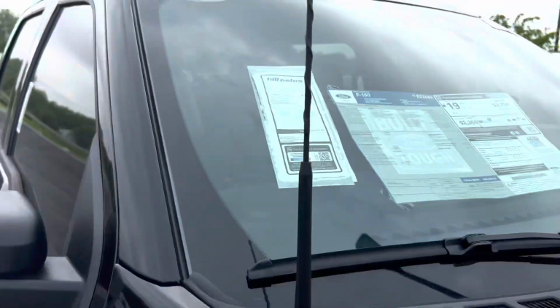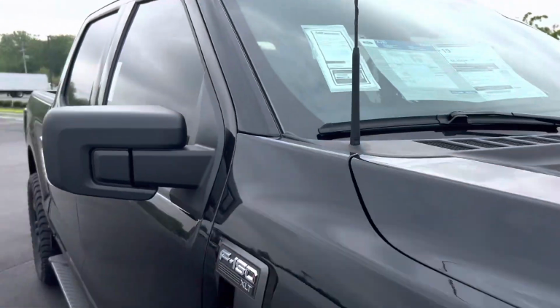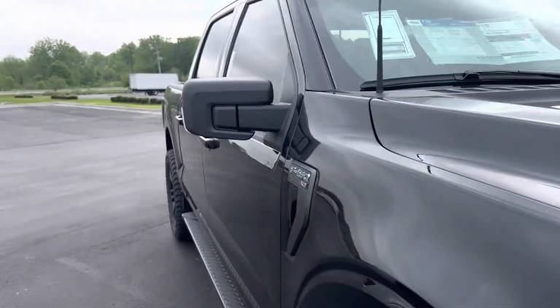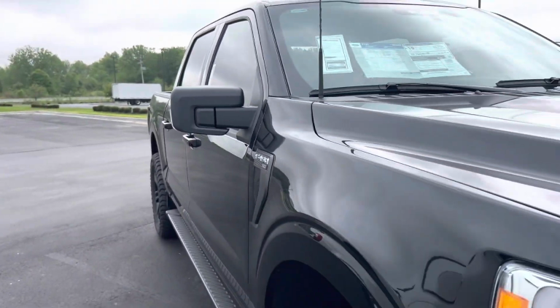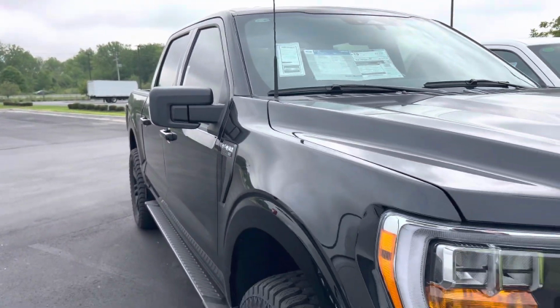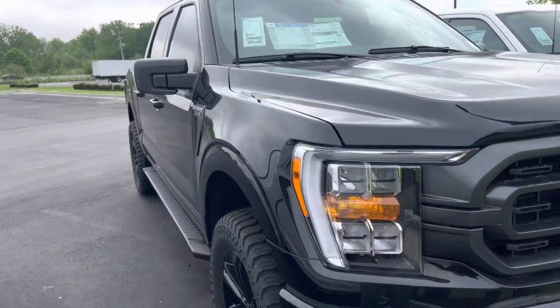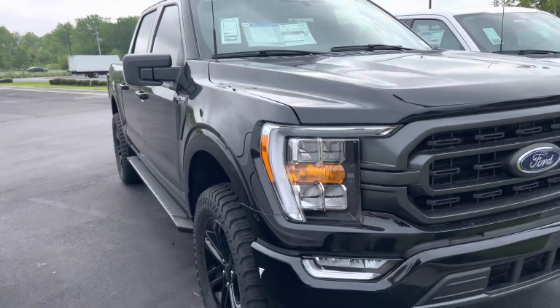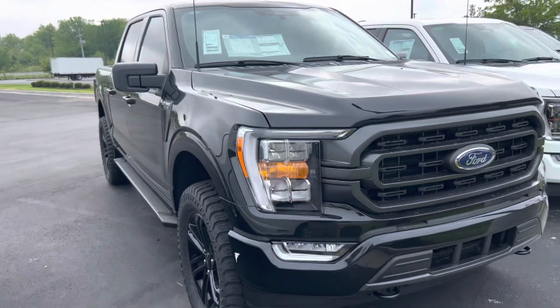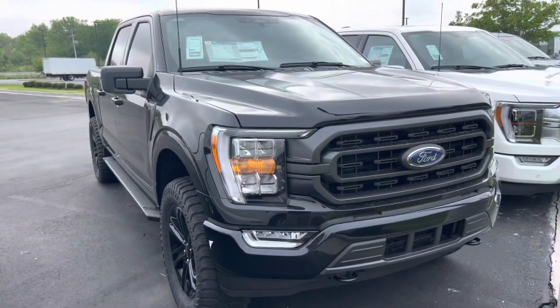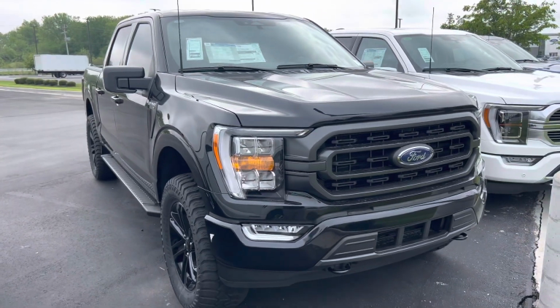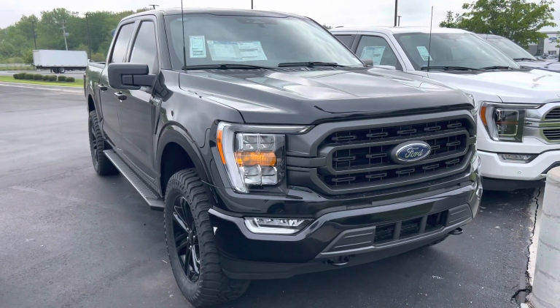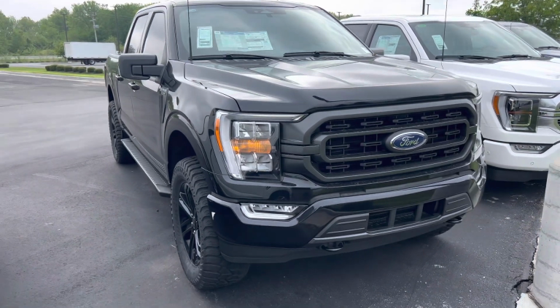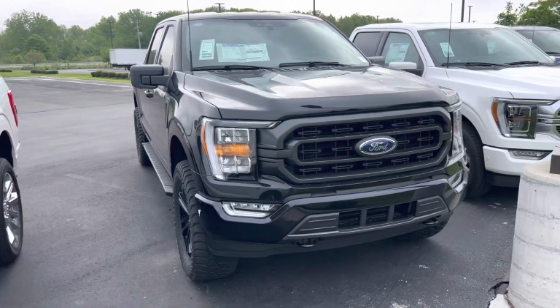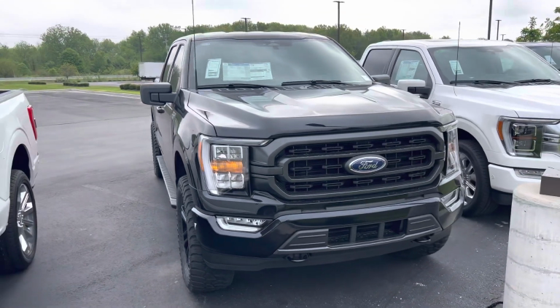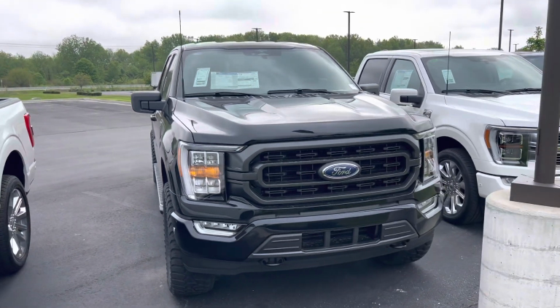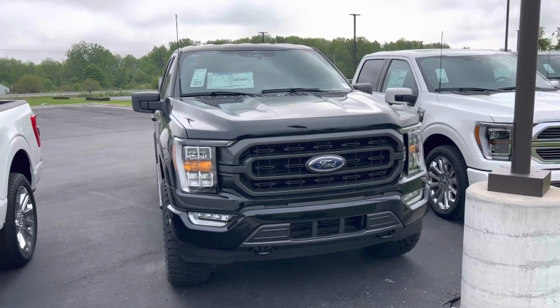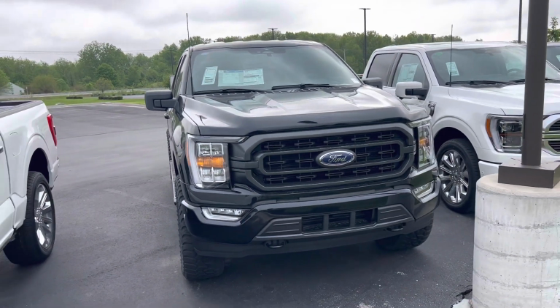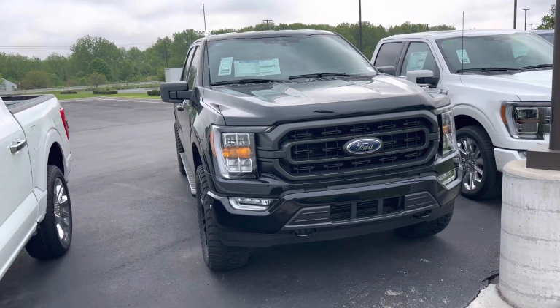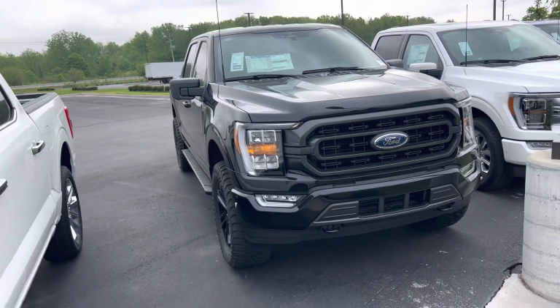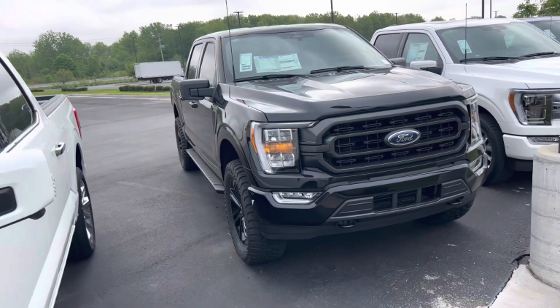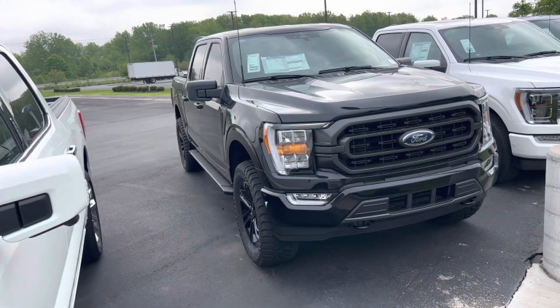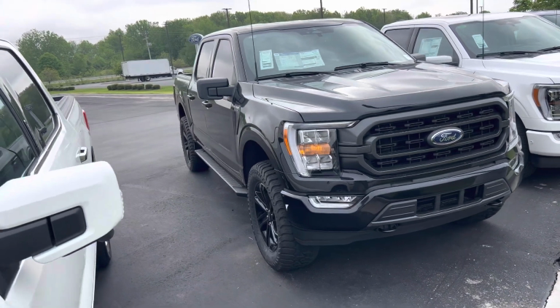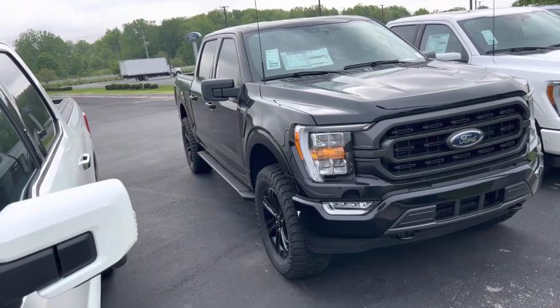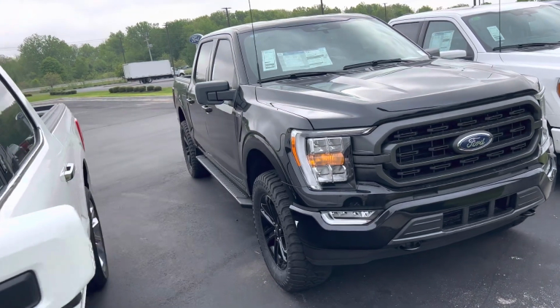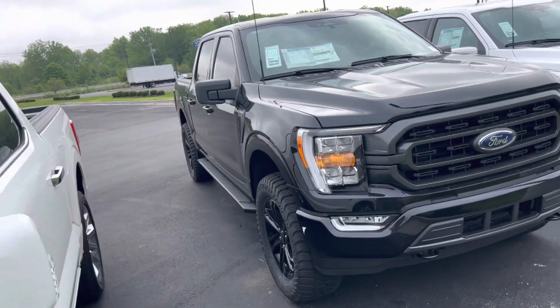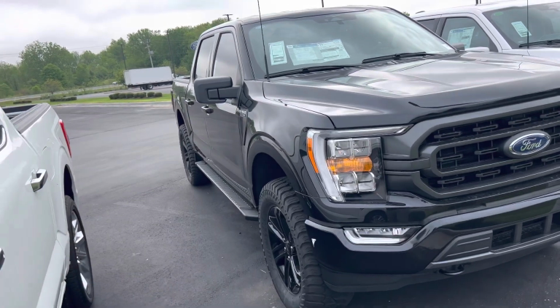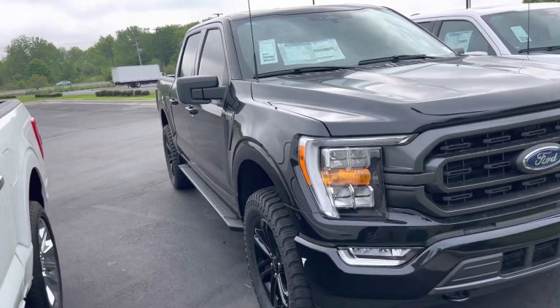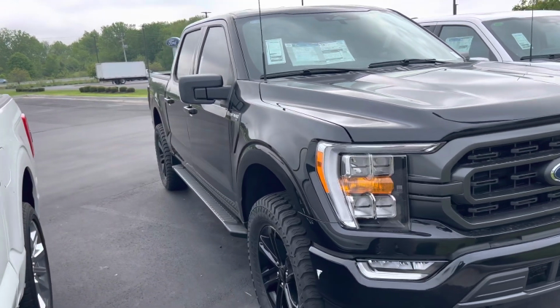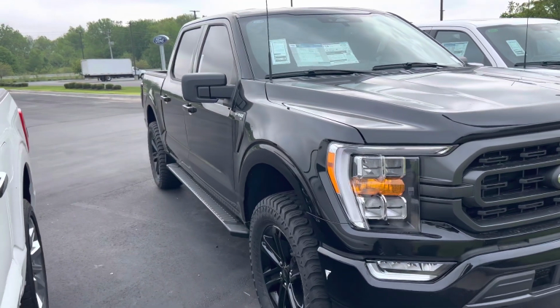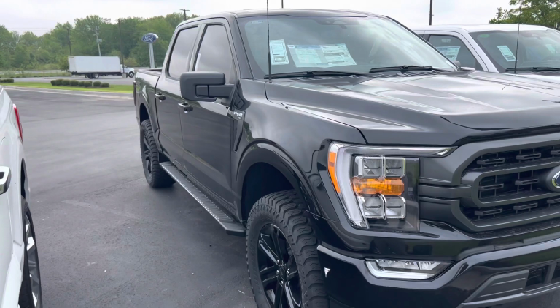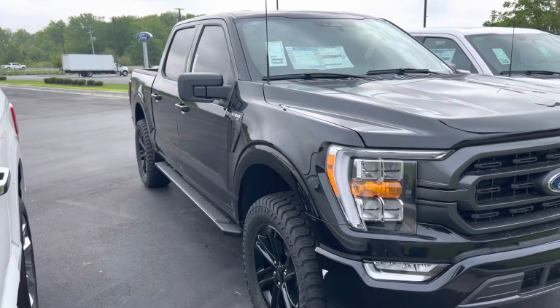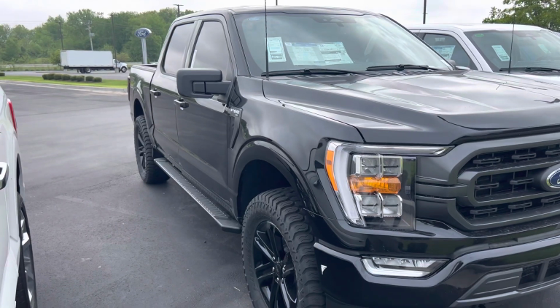So tint, leveling, tires, a little bit of a blackout package on this 2023 Ford F-150. Again, I'm Steve Angle at Bill Estes Ford, 317-852-2231.